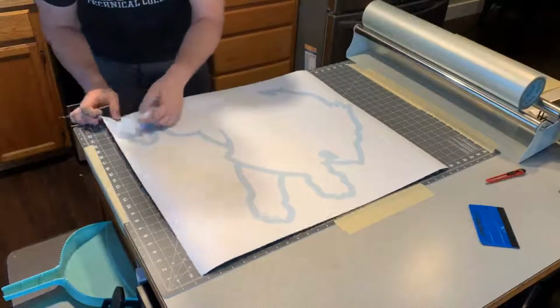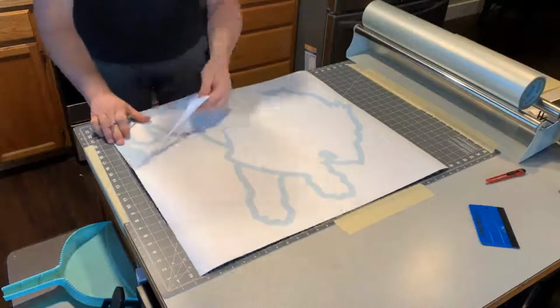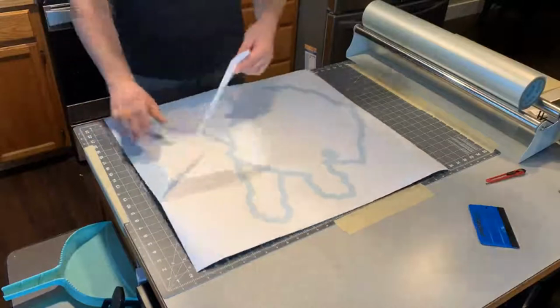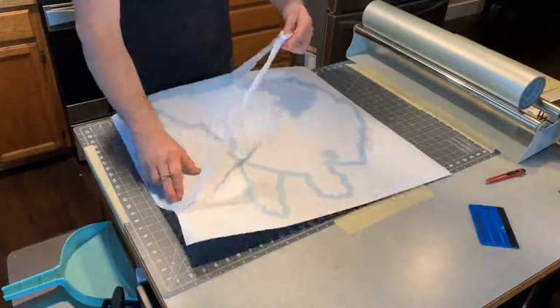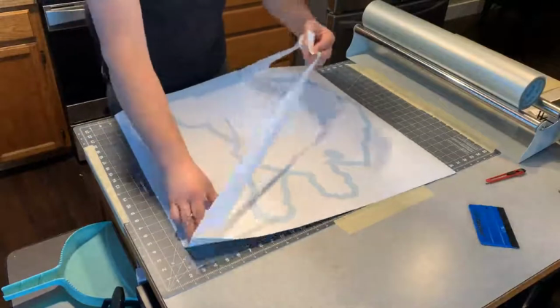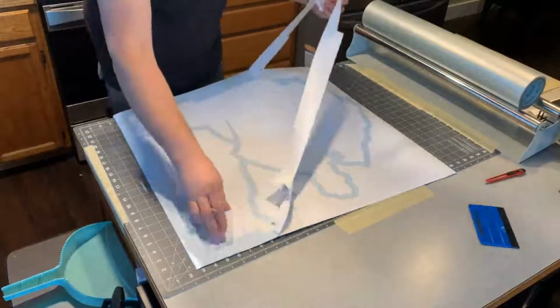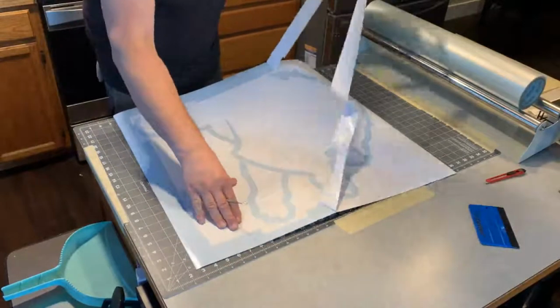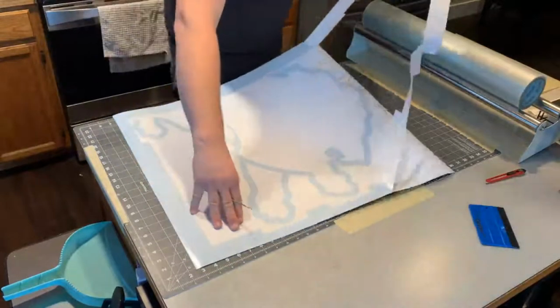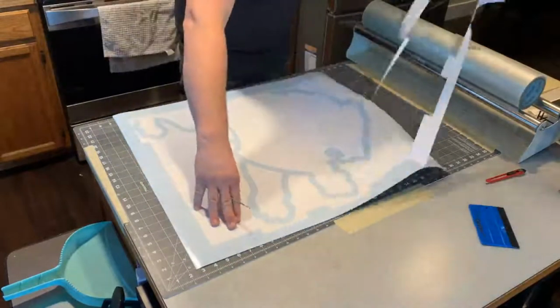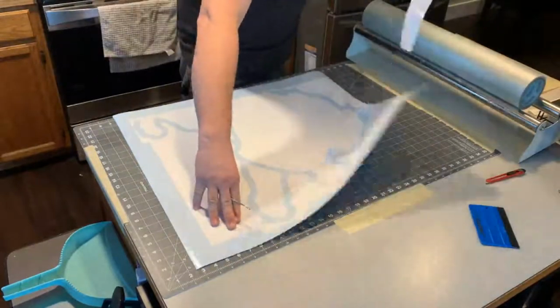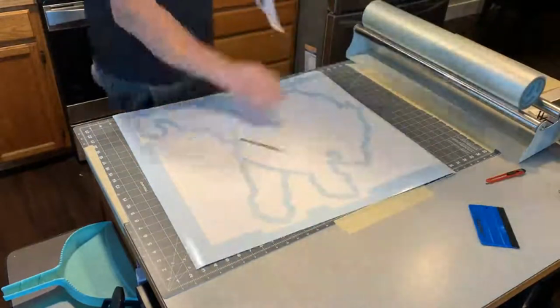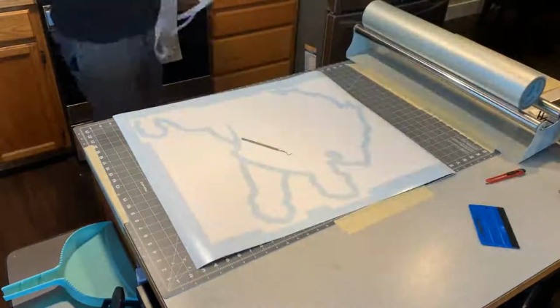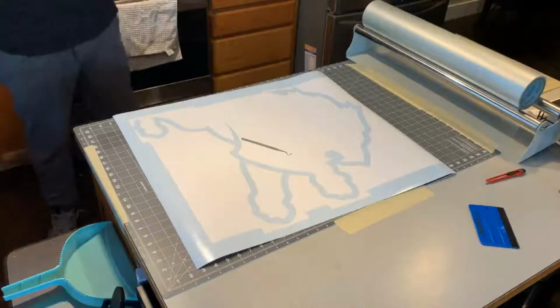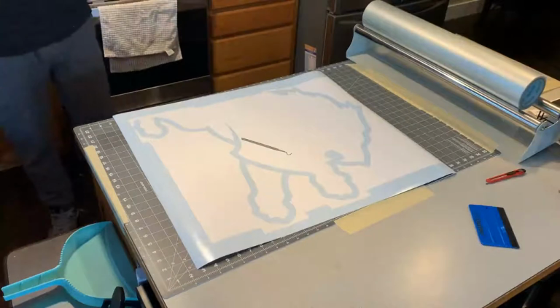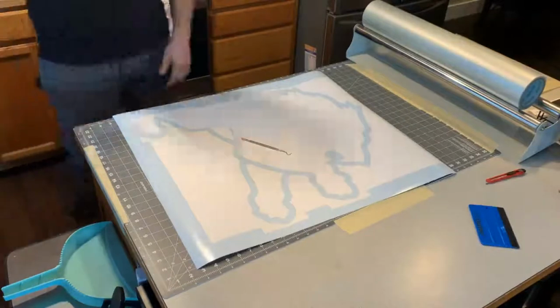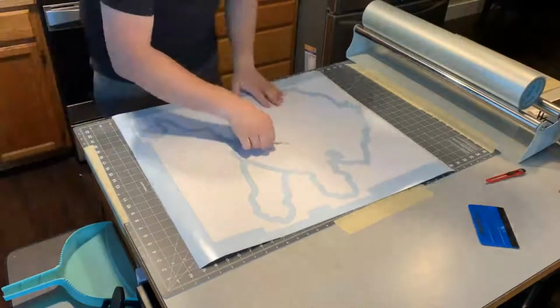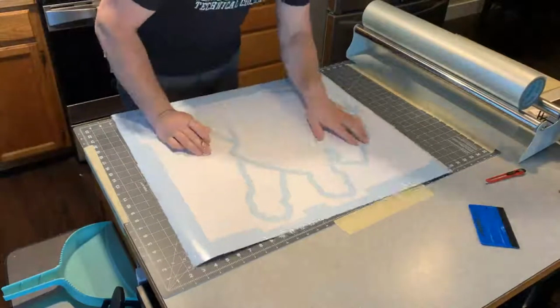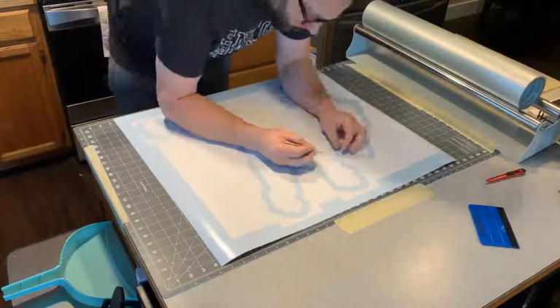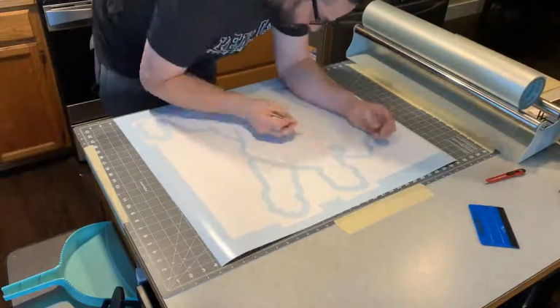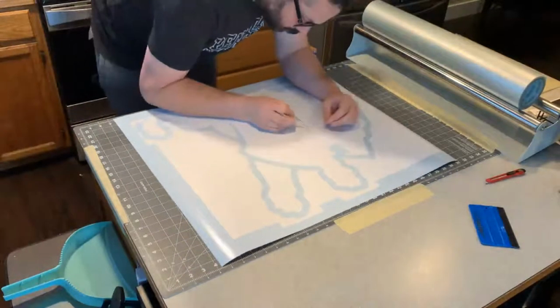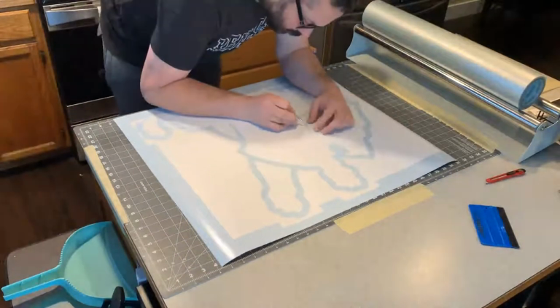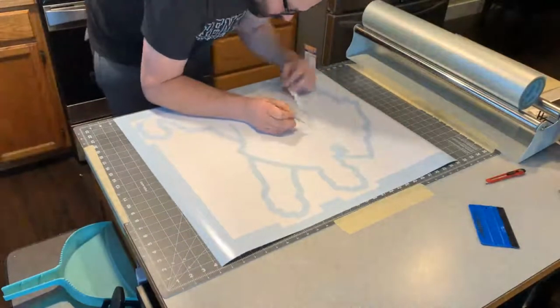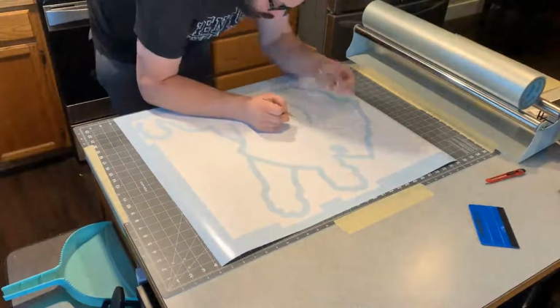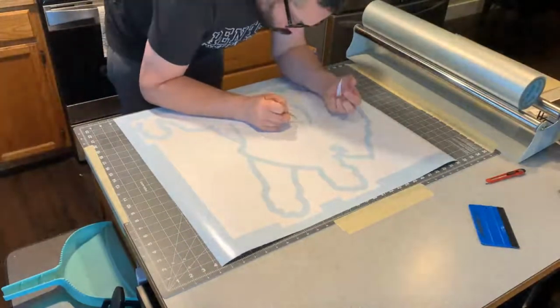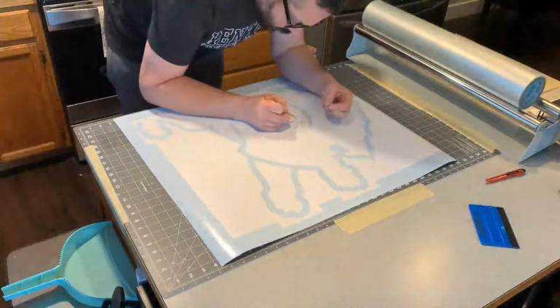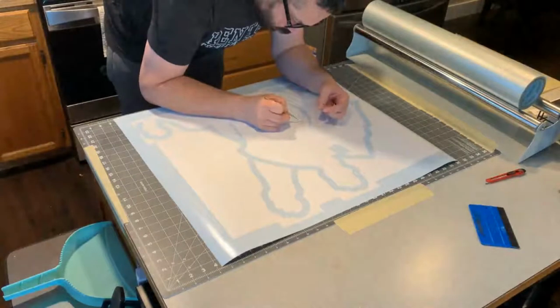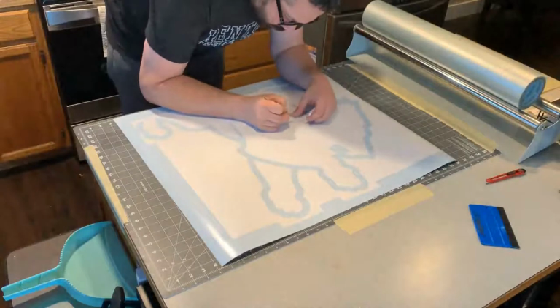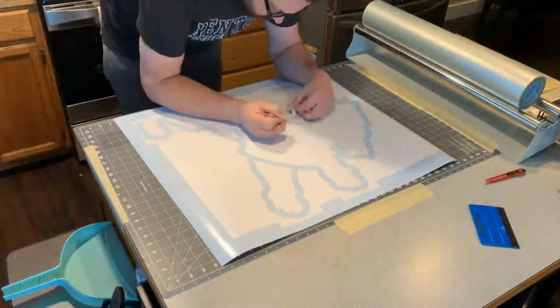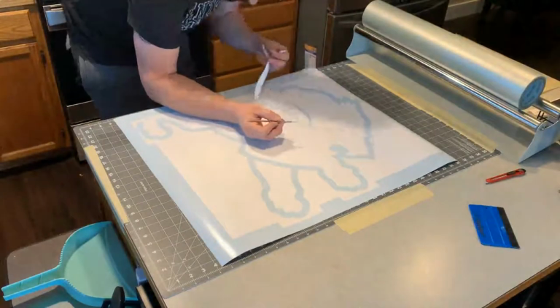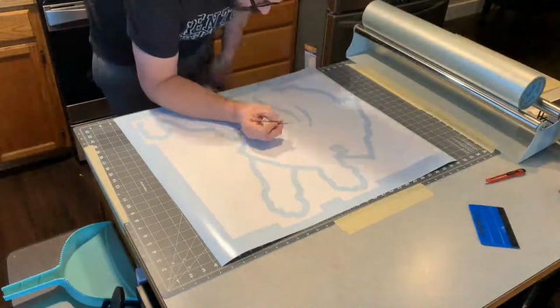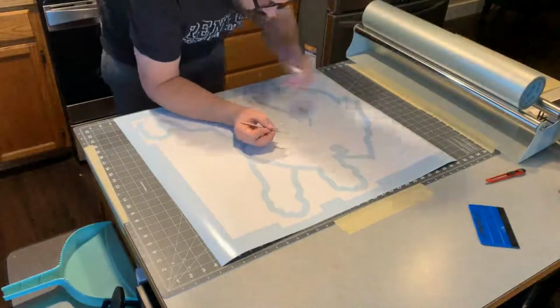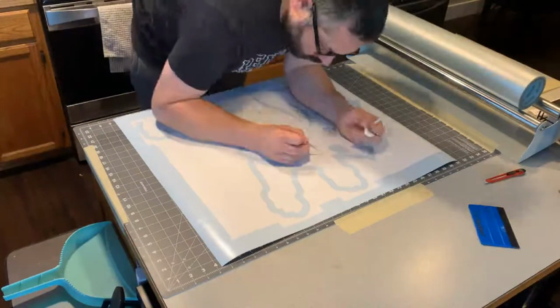So here I am, I'm just weeding my design. This design is actually two colors, so this stencil here is just for one color and then I've got another one, but just wanted to walk you through what I was doing here.